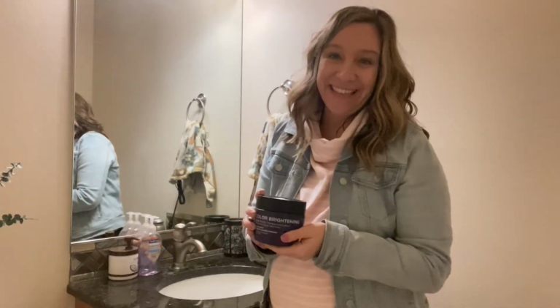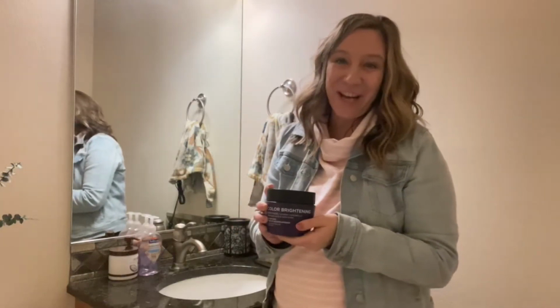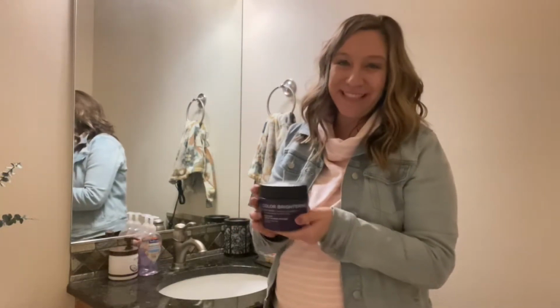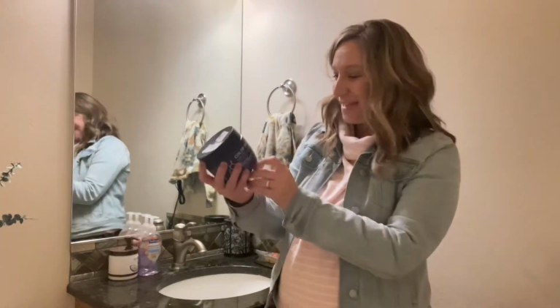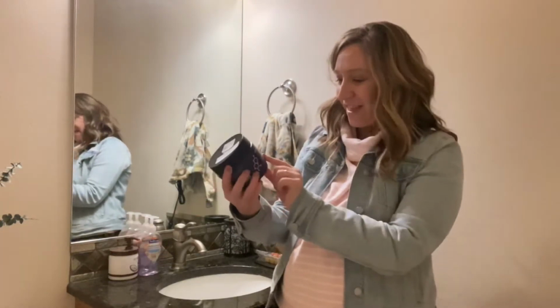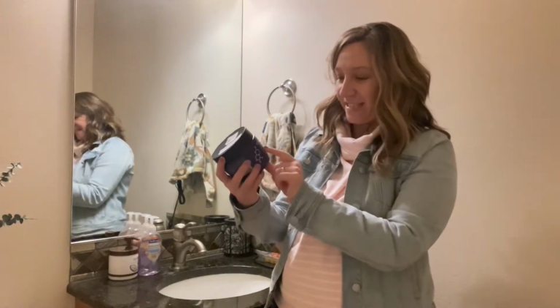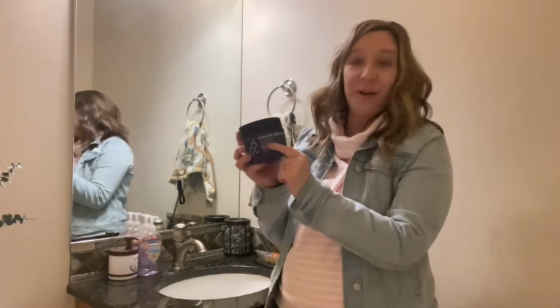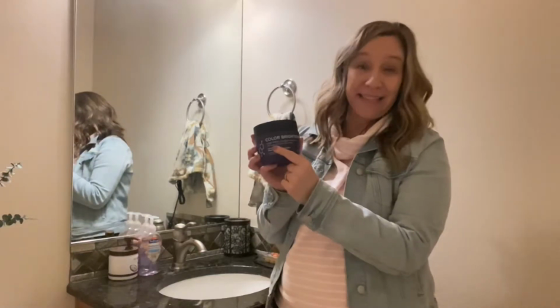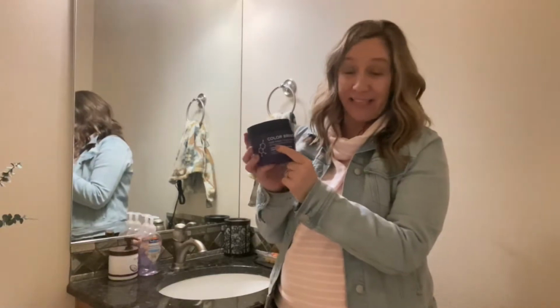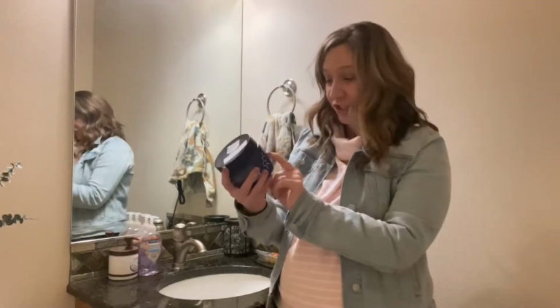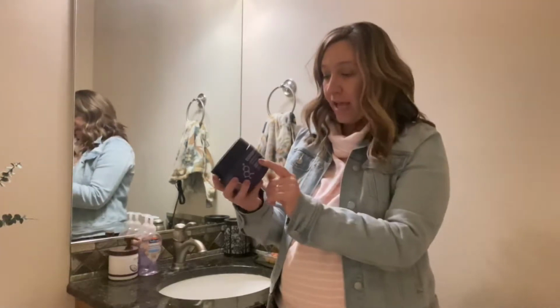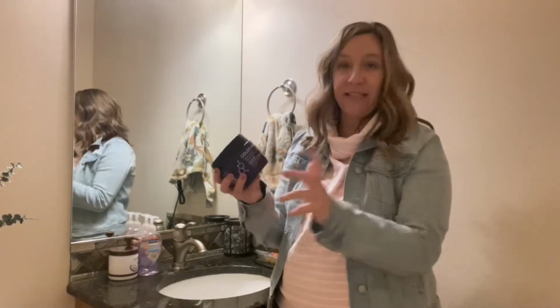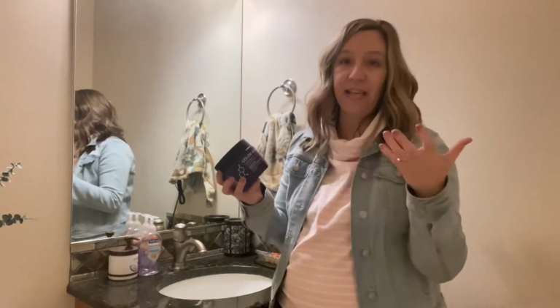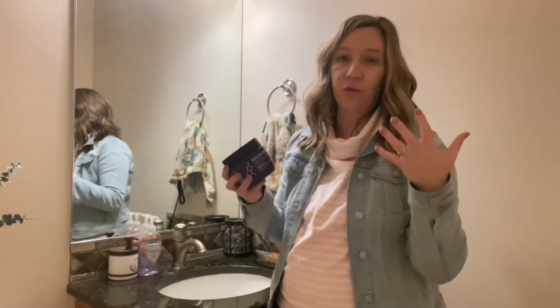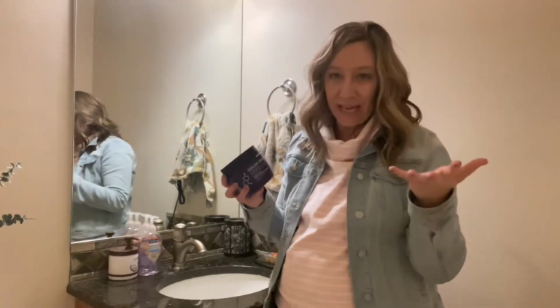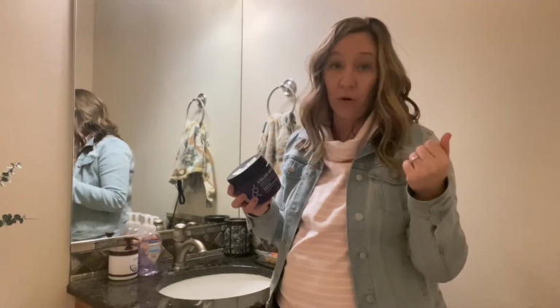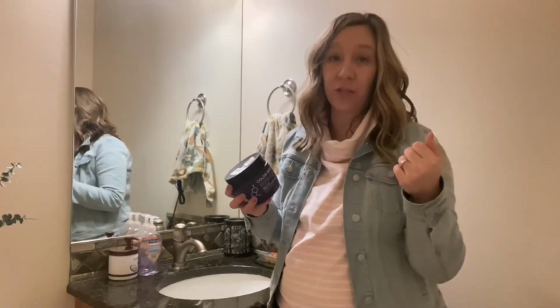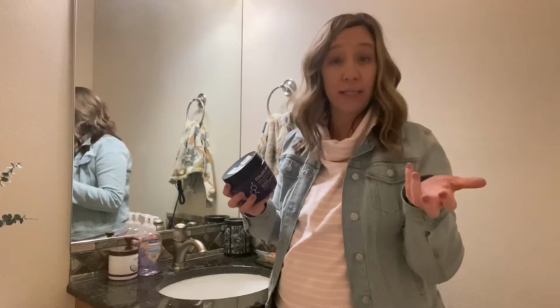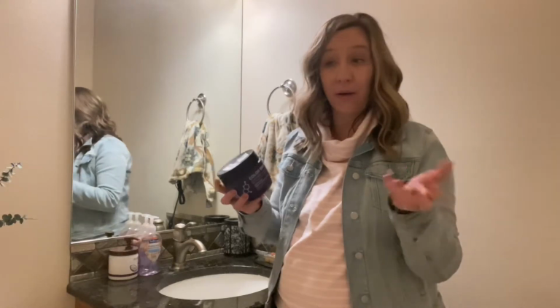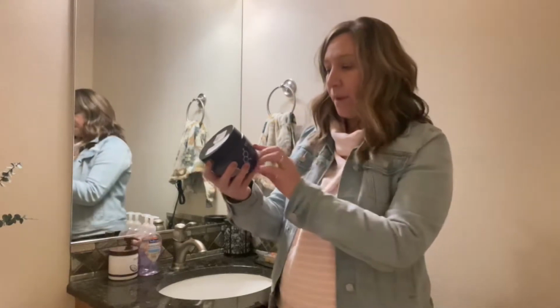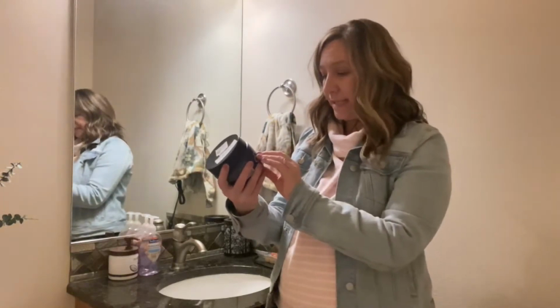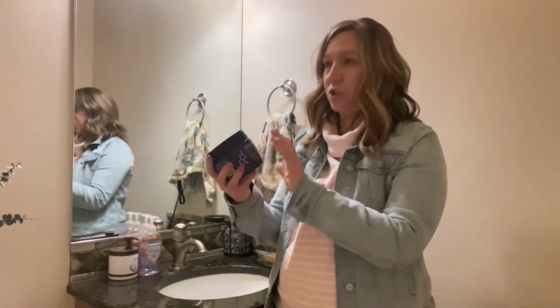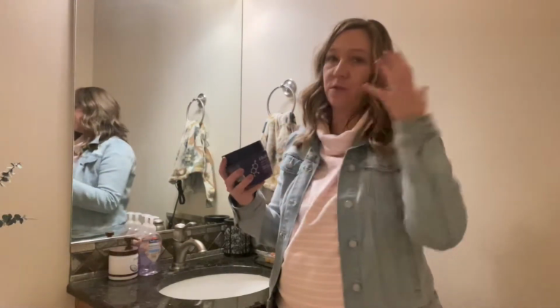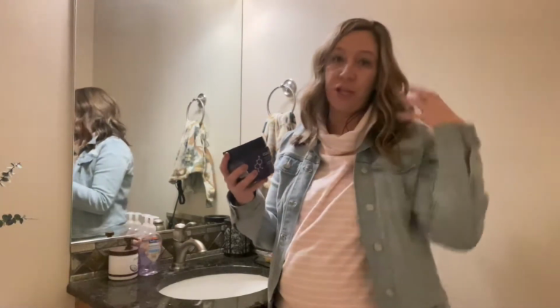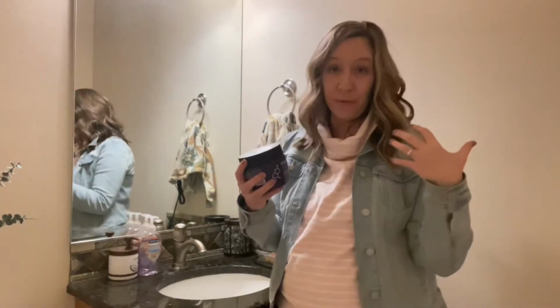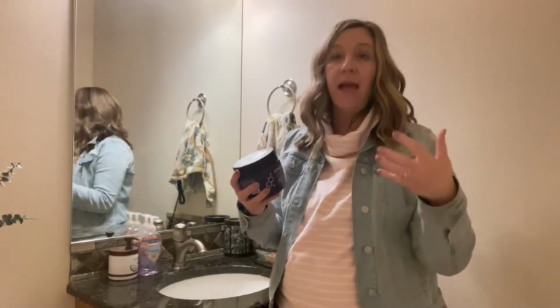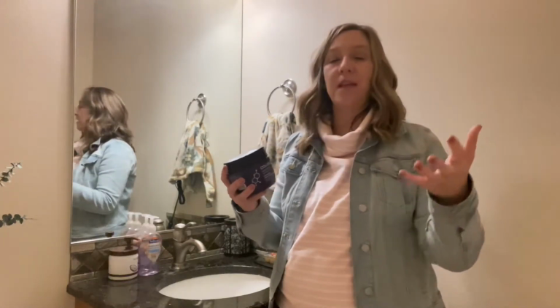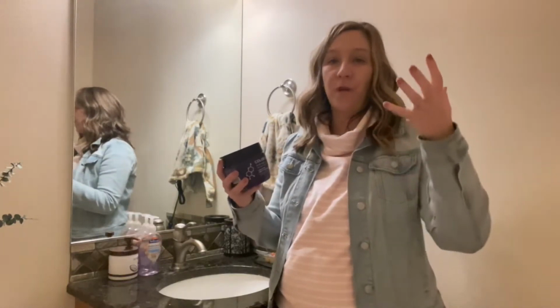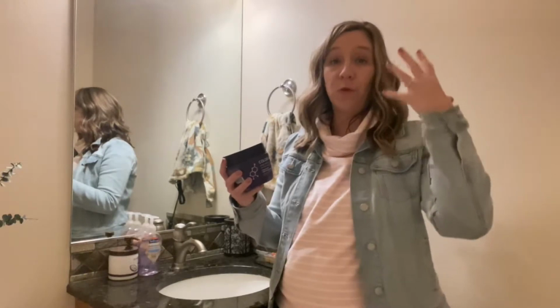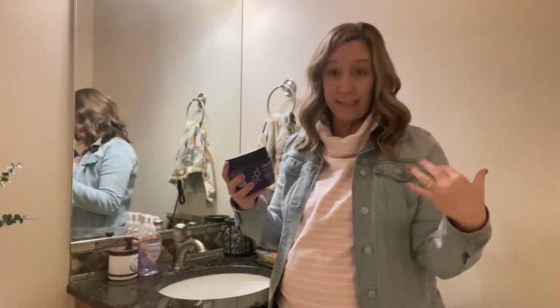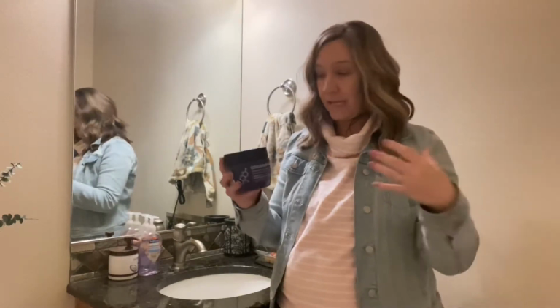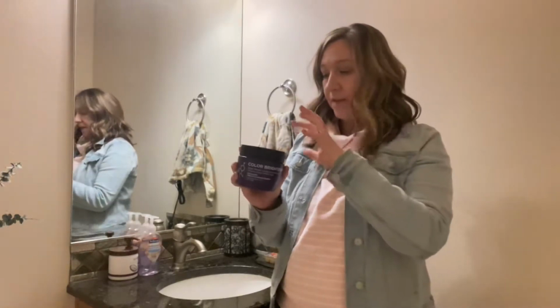Hi shoppers, today we have this hair mask conditioner and it is designed for graying hair, or actually blonde hair. What it does is you want to use a good shampoo and then fully rinse it, and then you